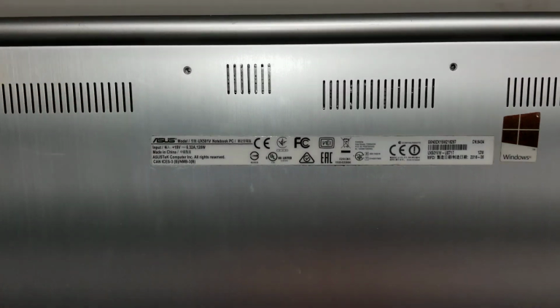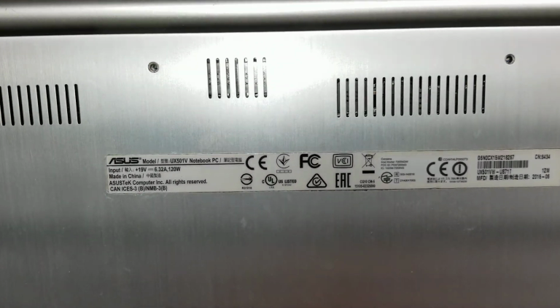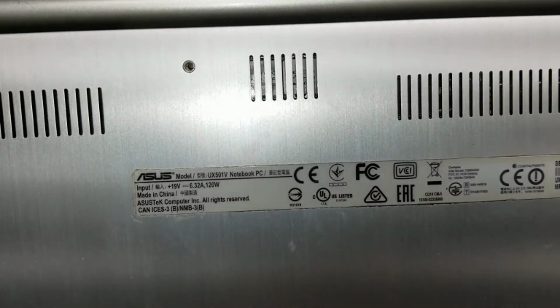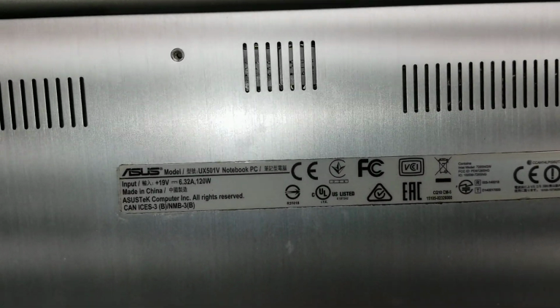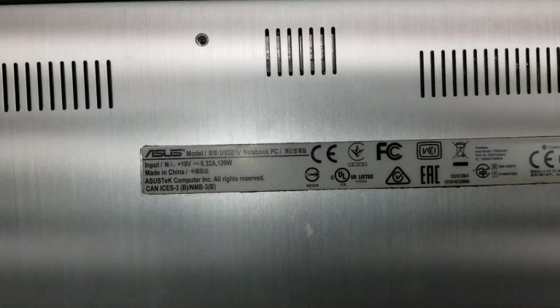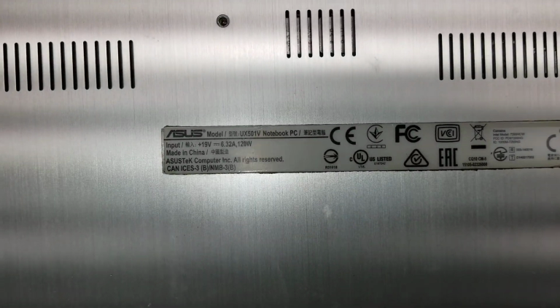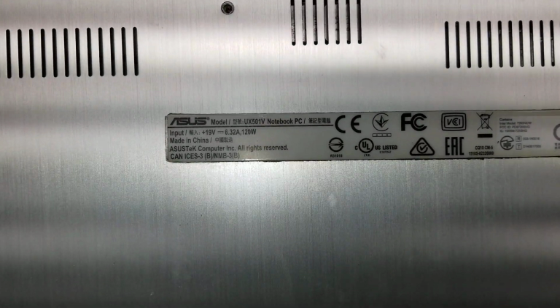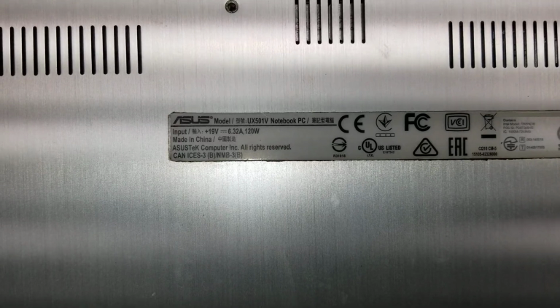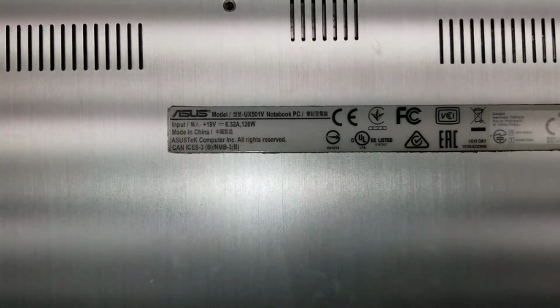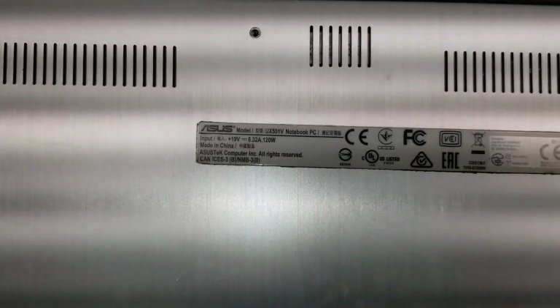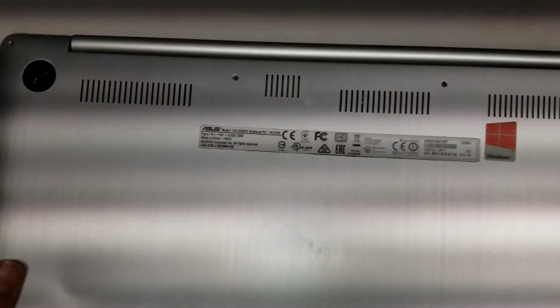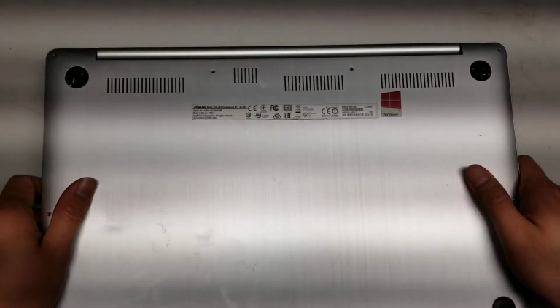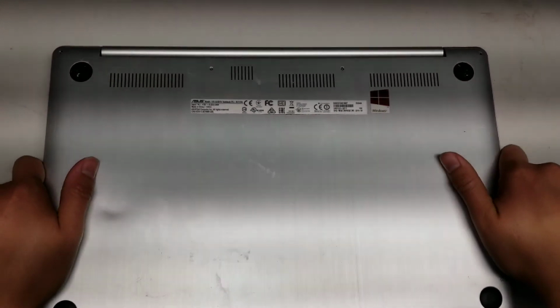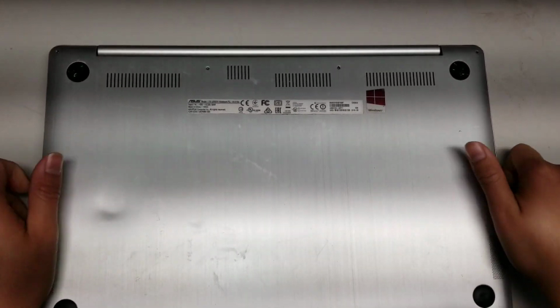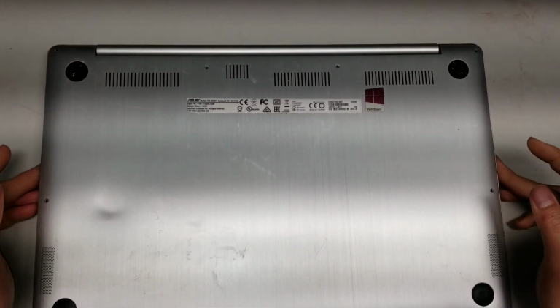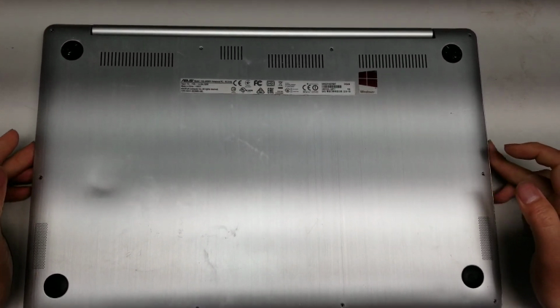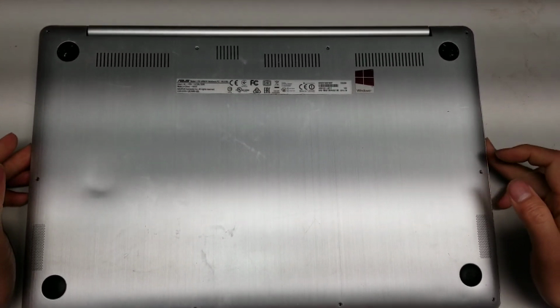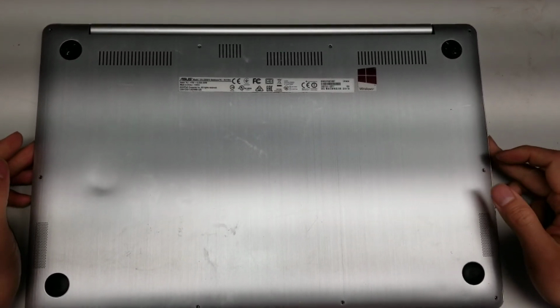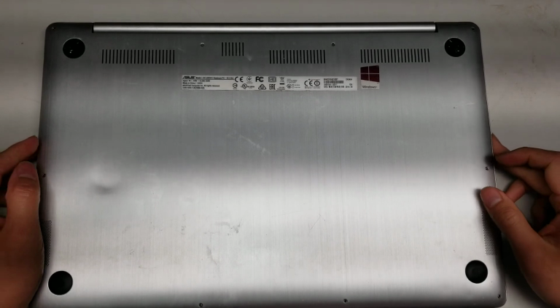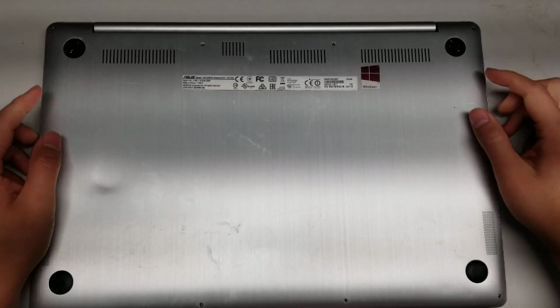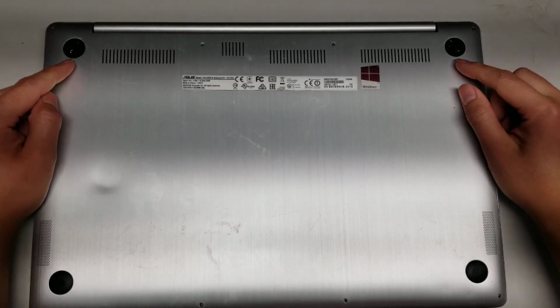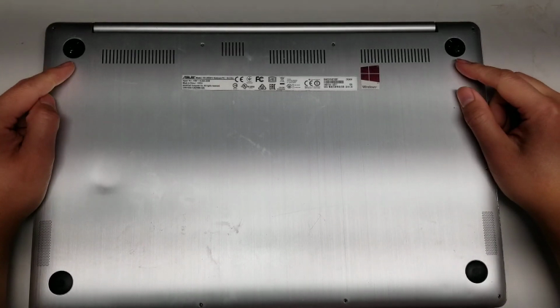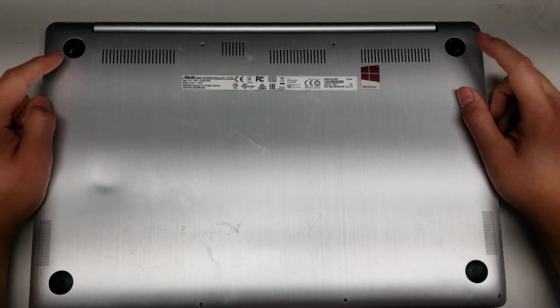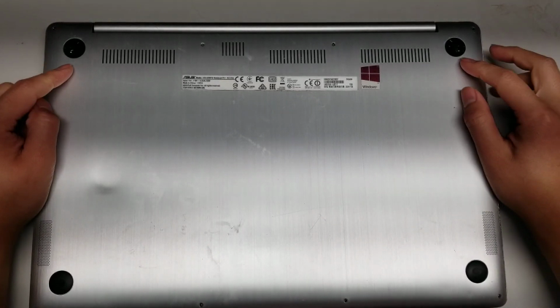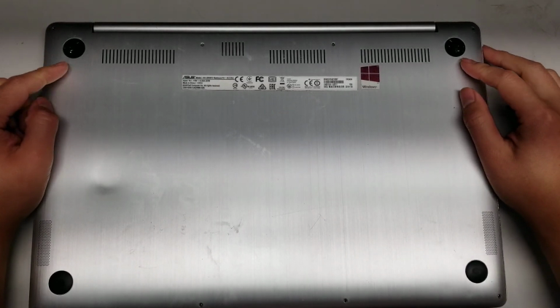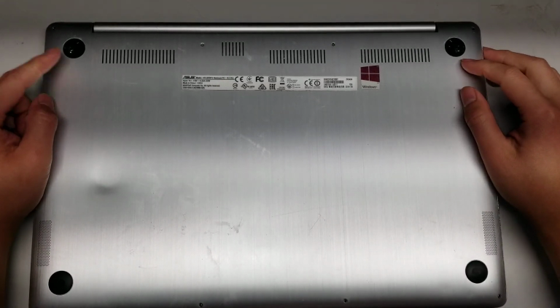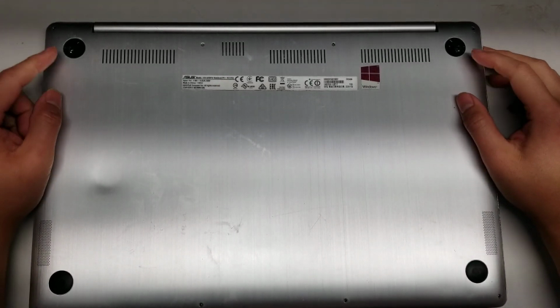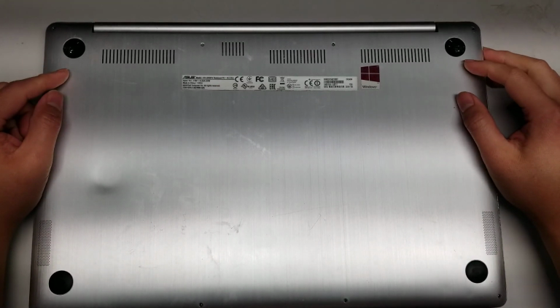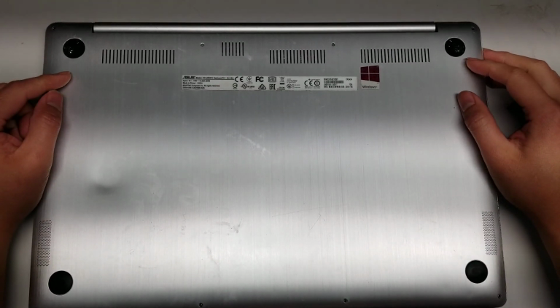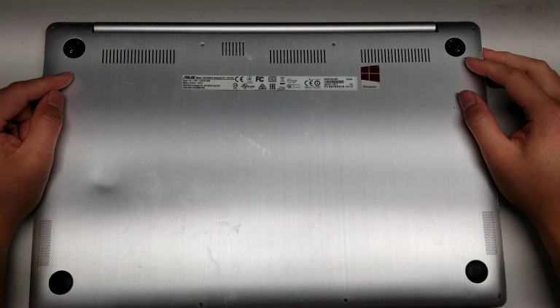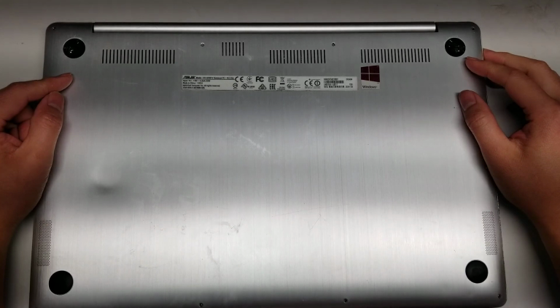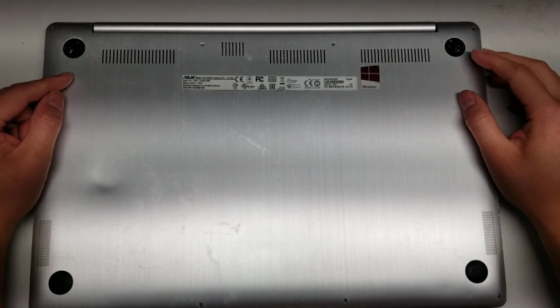I'm going to show how to open up an Asus UX501V. First, what you want to do is remove all the screws from the bottom. There are two screws under these rubber caps that are Phillips PH1.